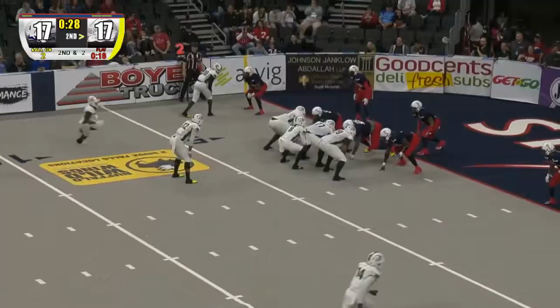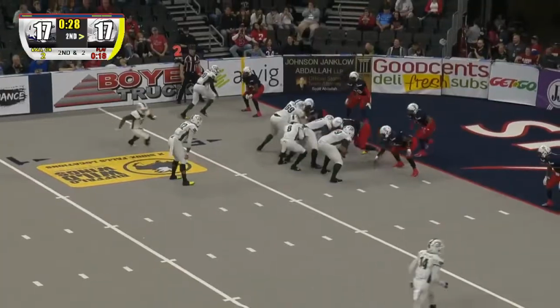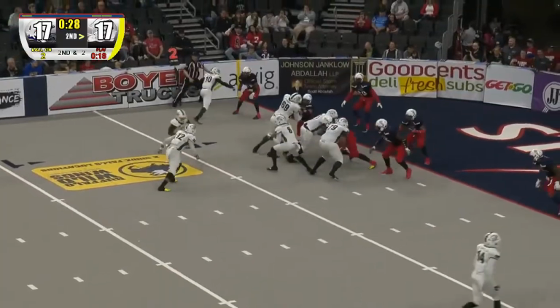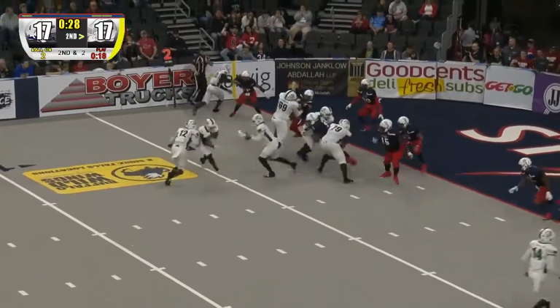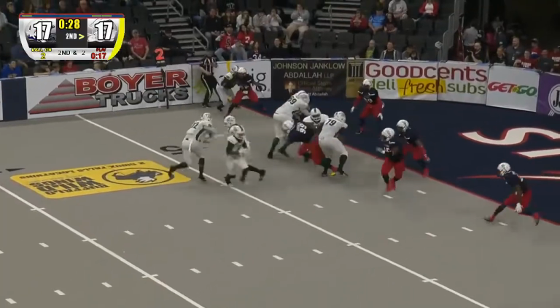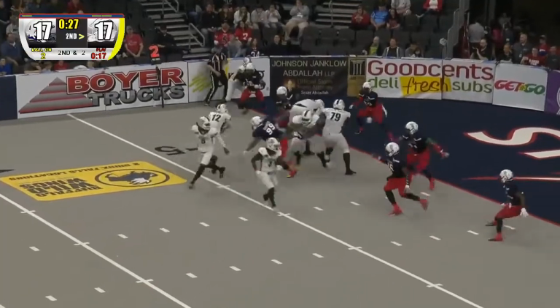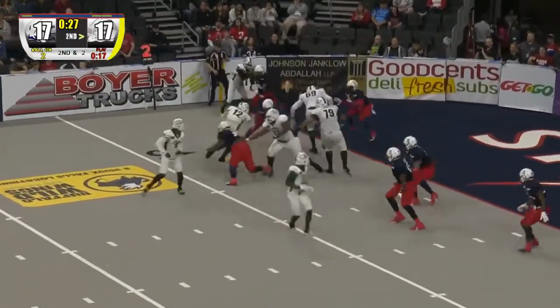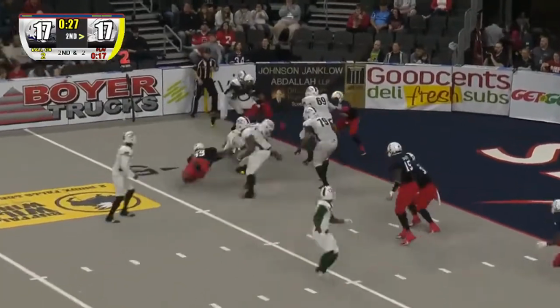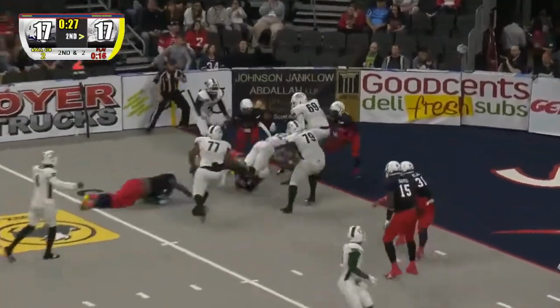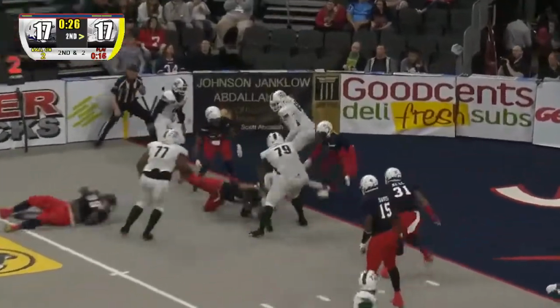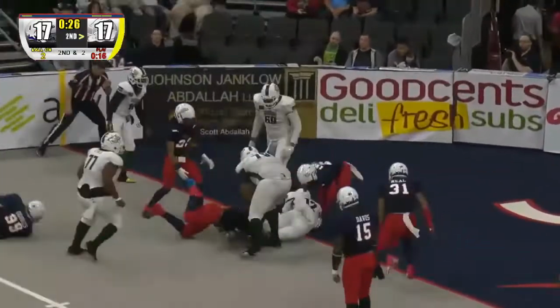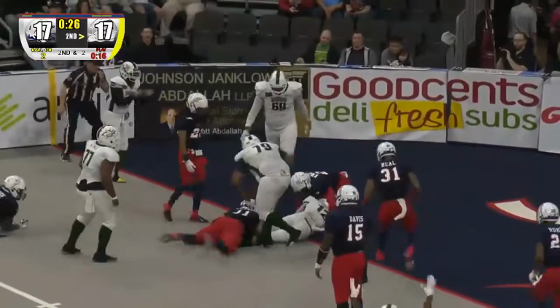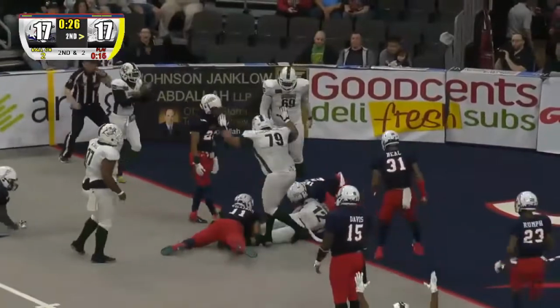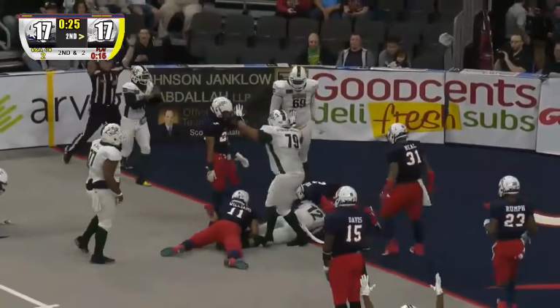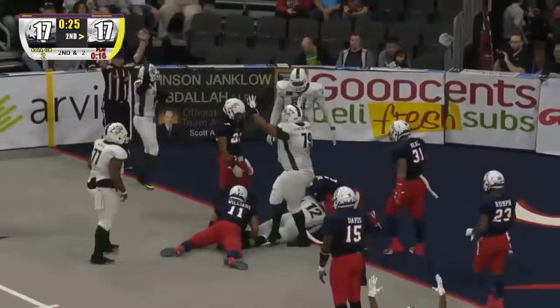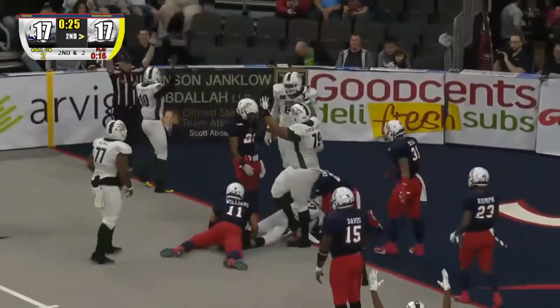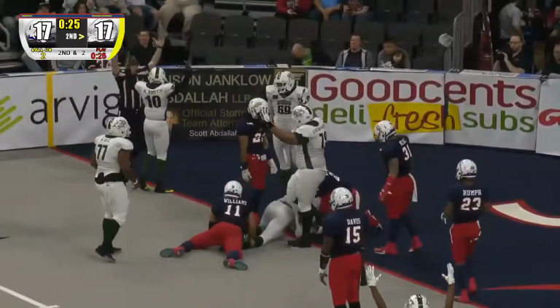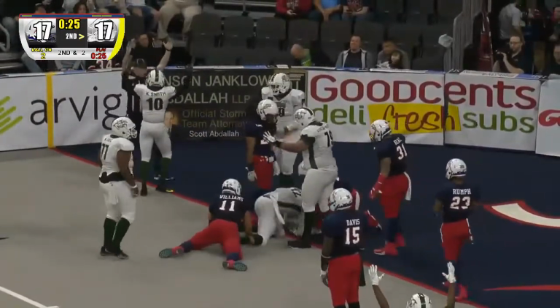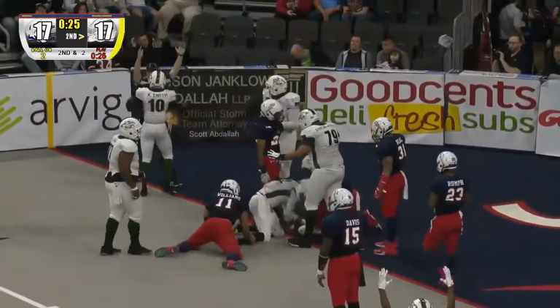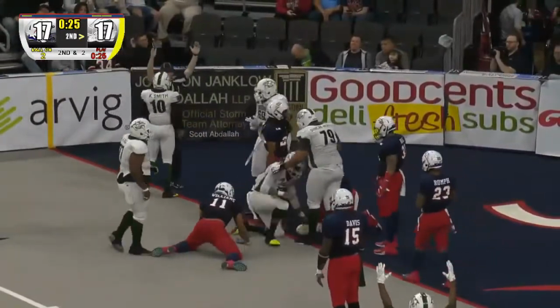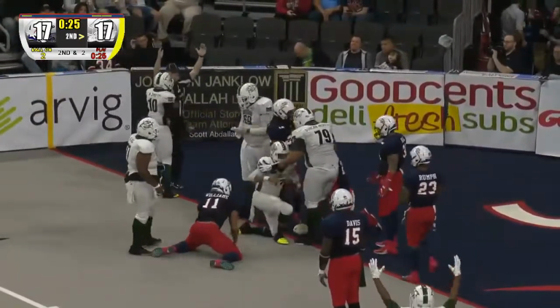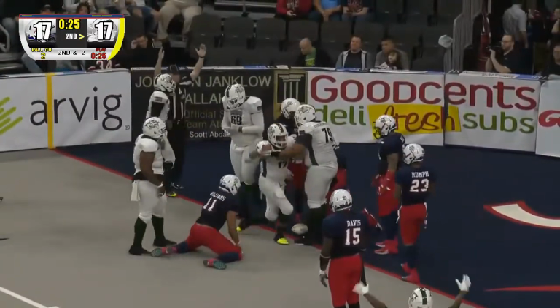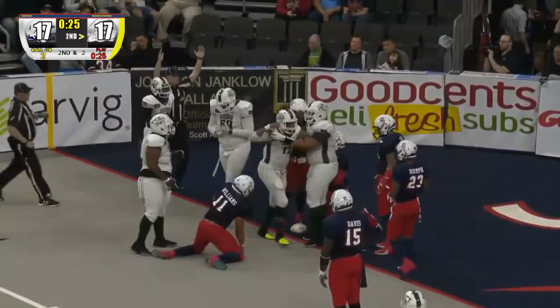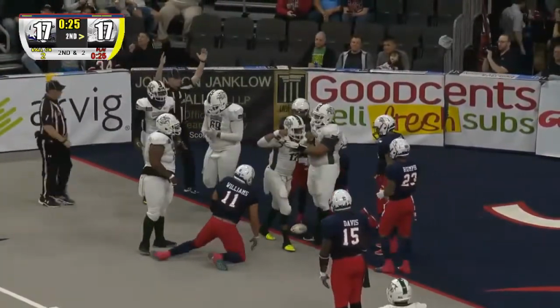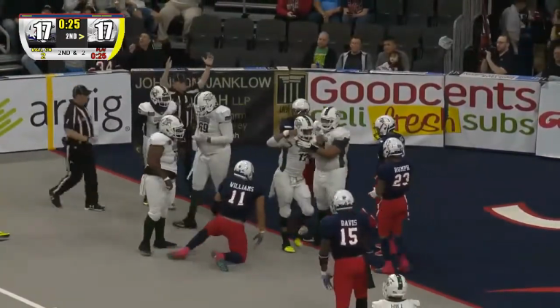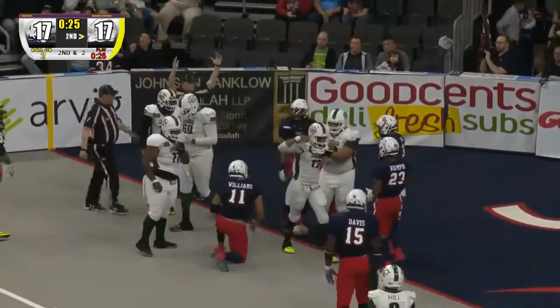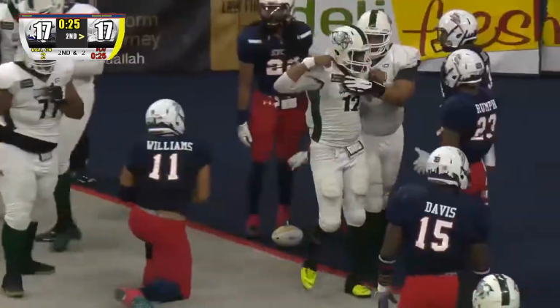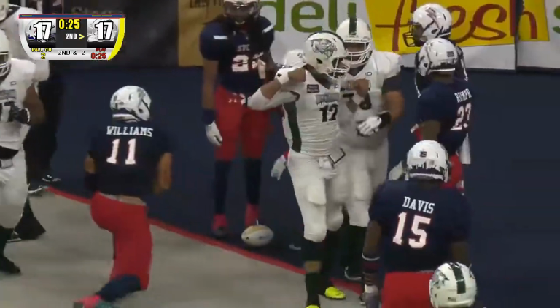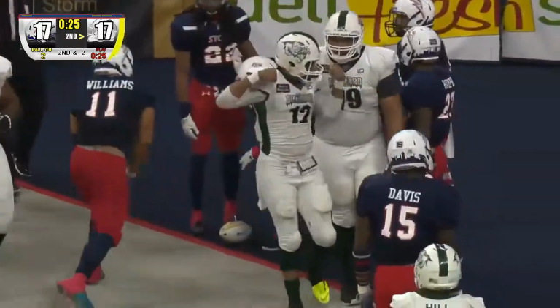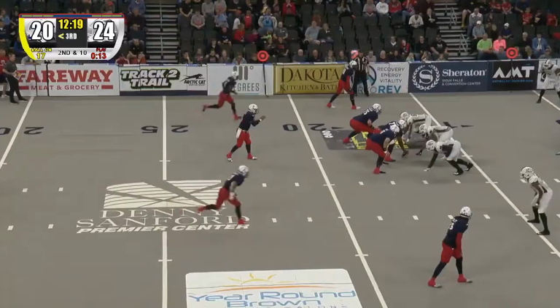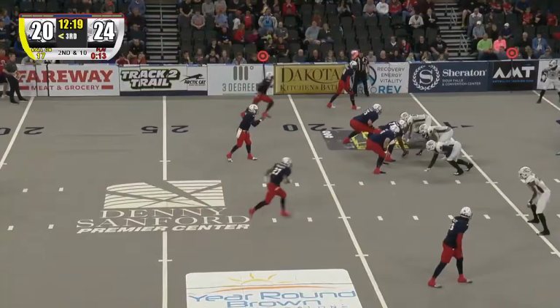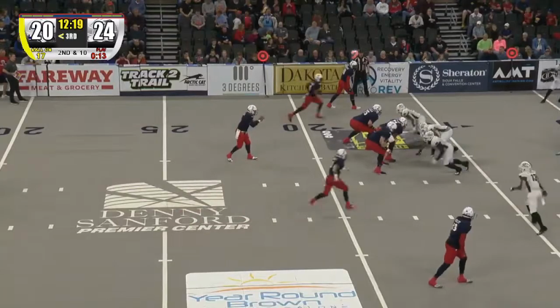Under center, takes the handoff, gives it off there to Owens, hits off of one tackle, goes into the end zone — touchdown, Green Bay Blizzard!